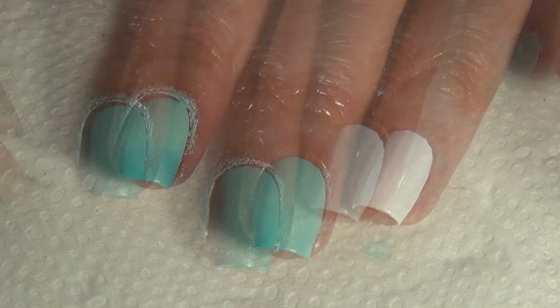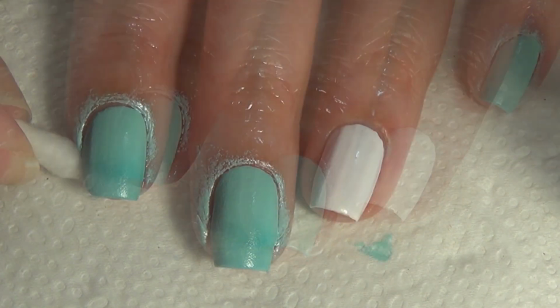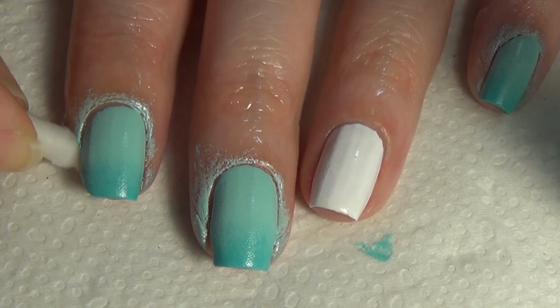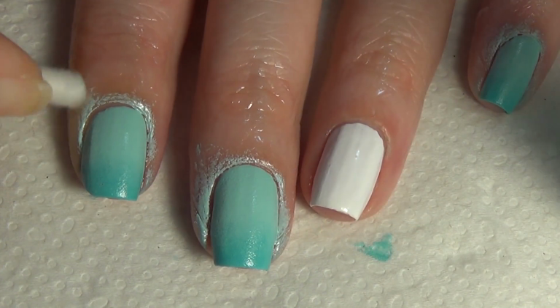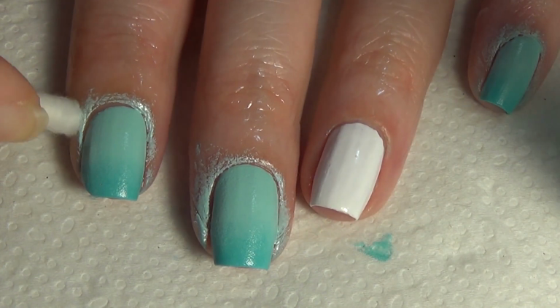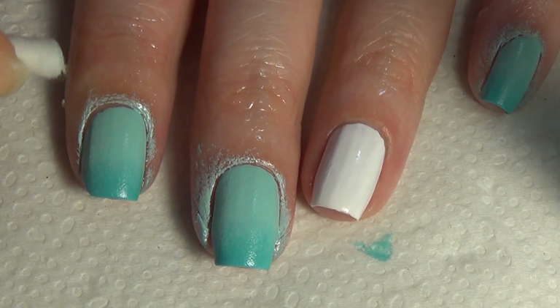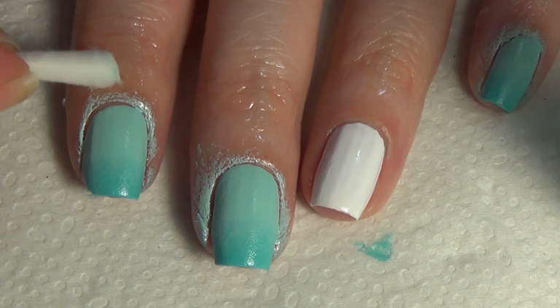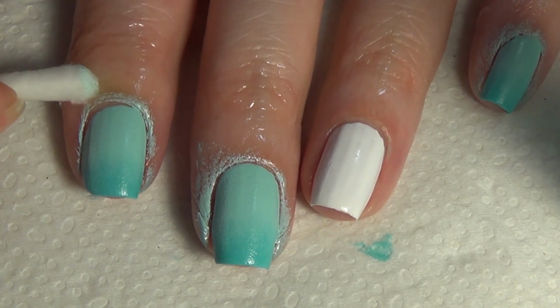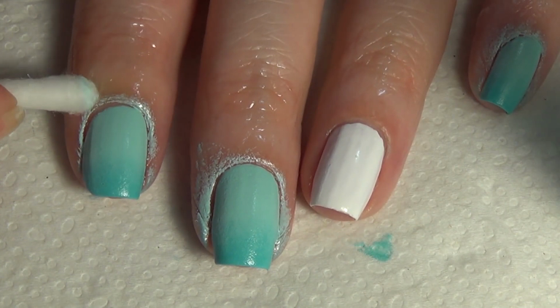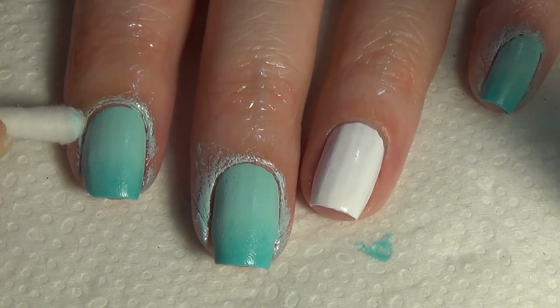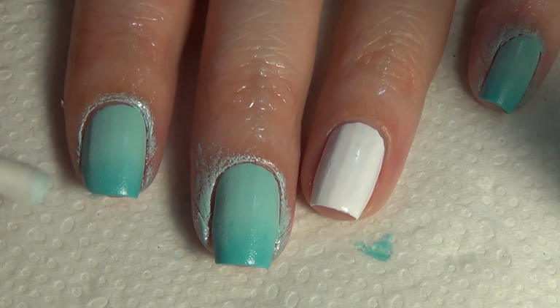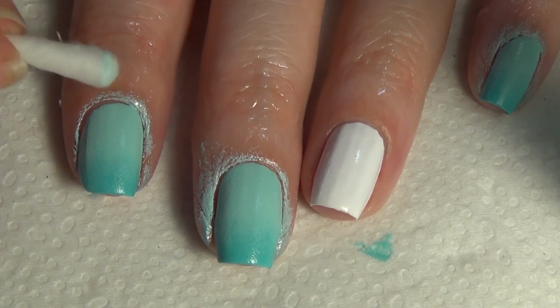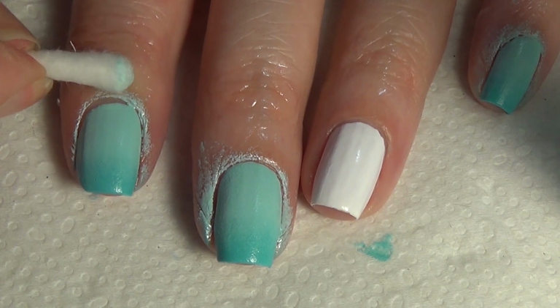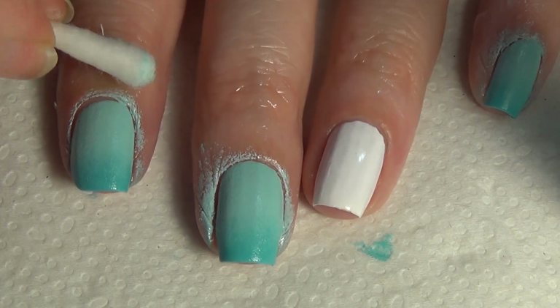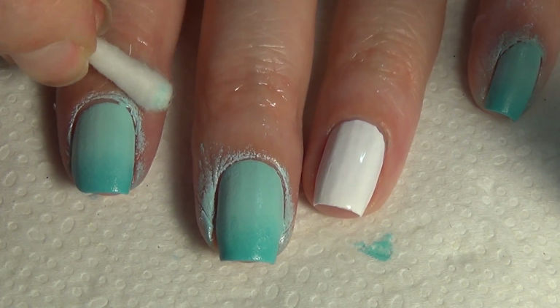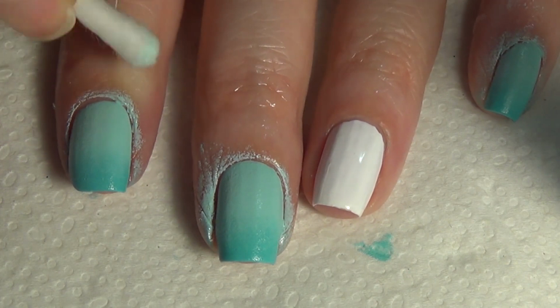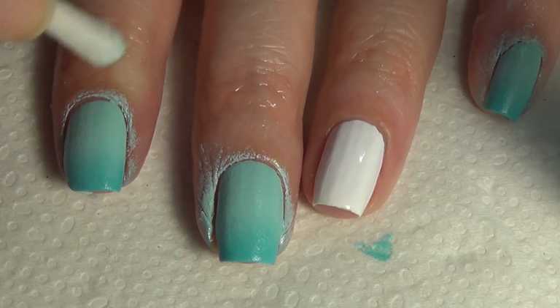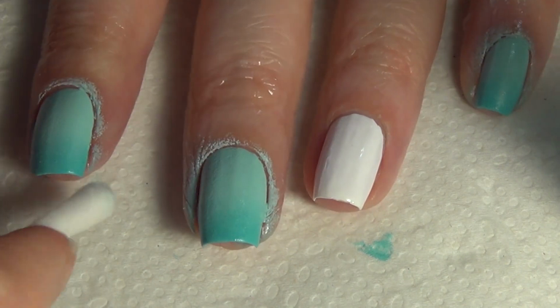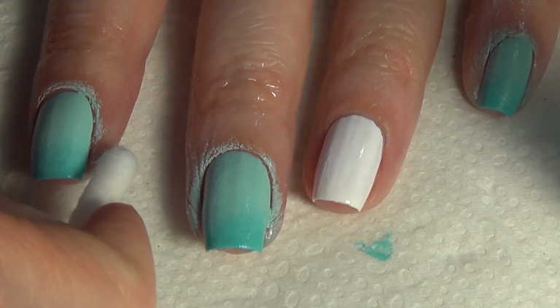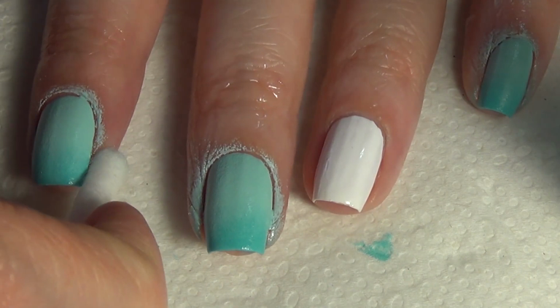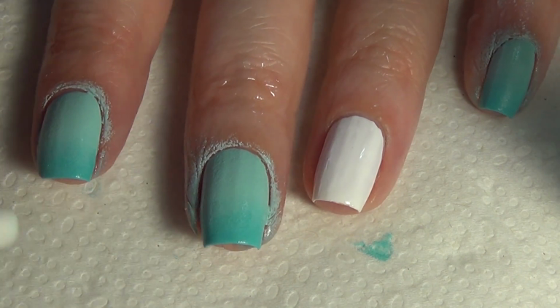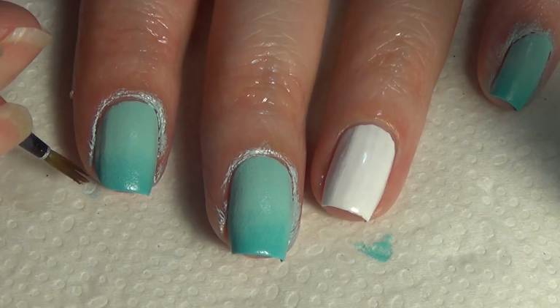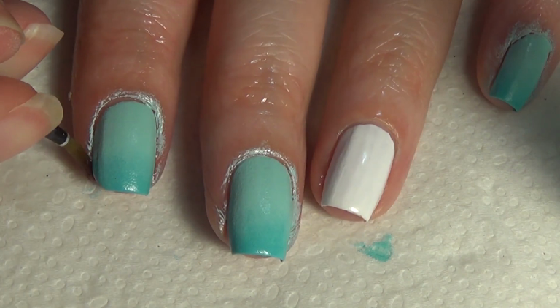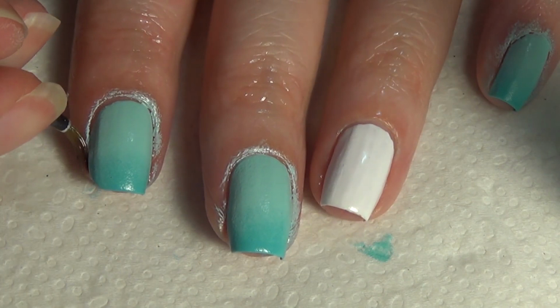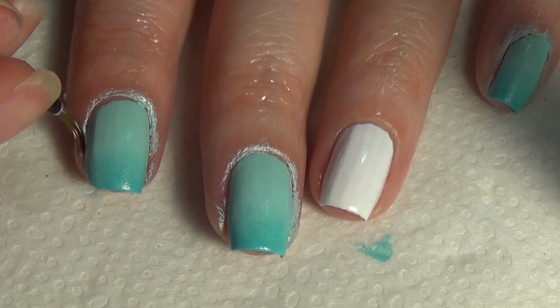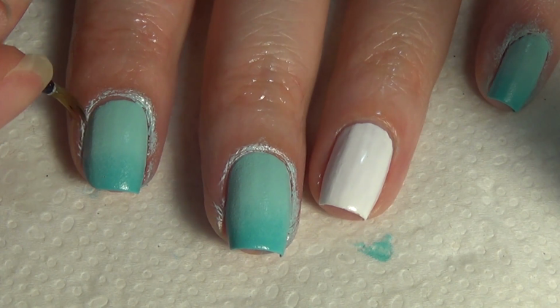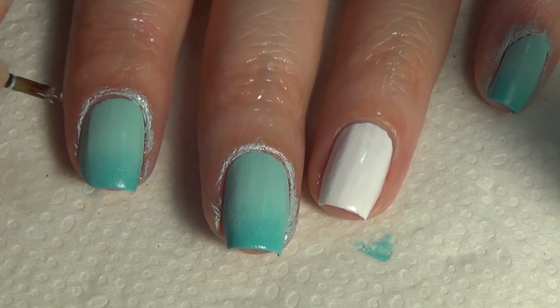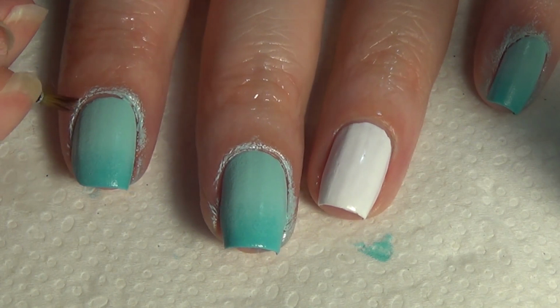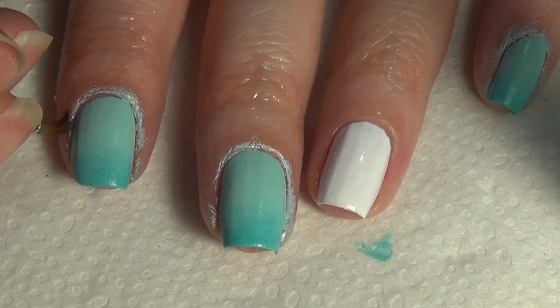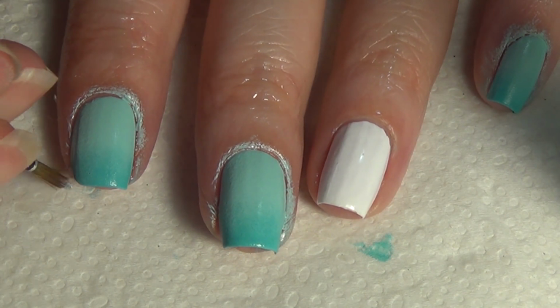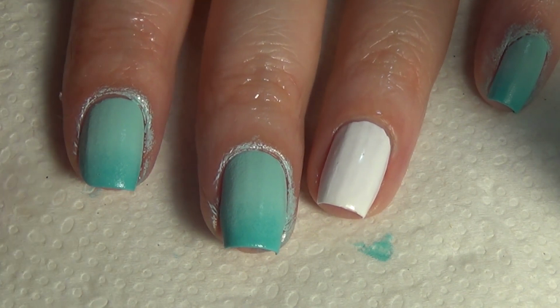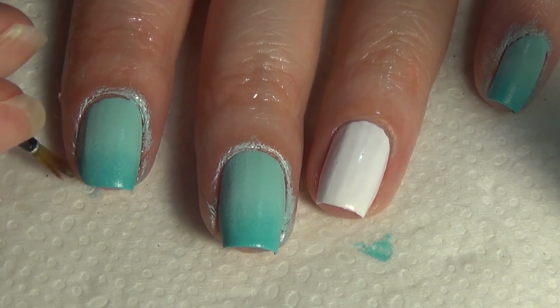With this color I ended up doing three applications with the makeup sponge. I'm using a Q-tip with some acetone on it to do the first bit of cleanup, and then I go in with my art brush and clean up the rest of my cuticles.